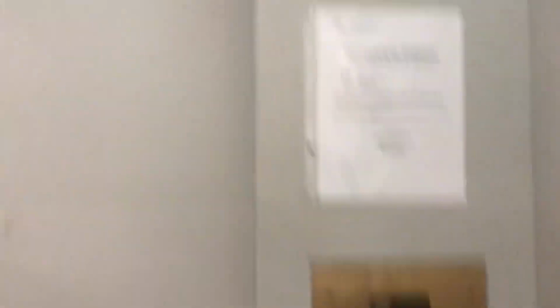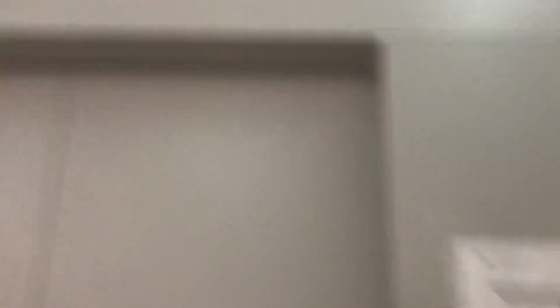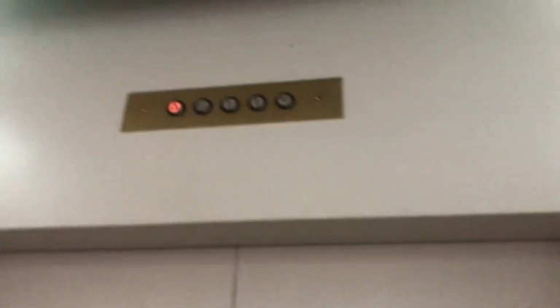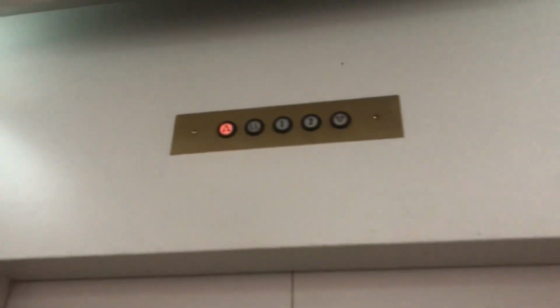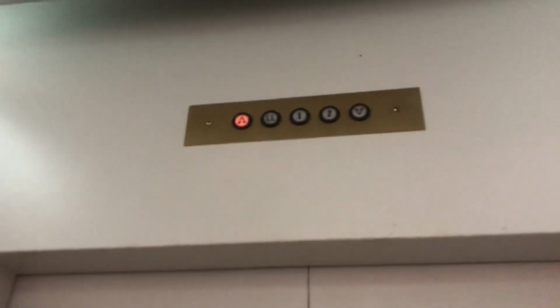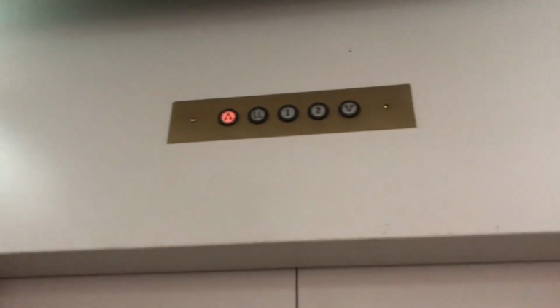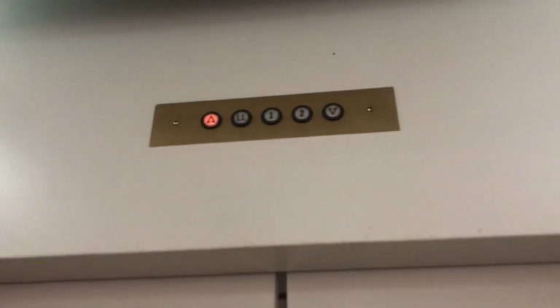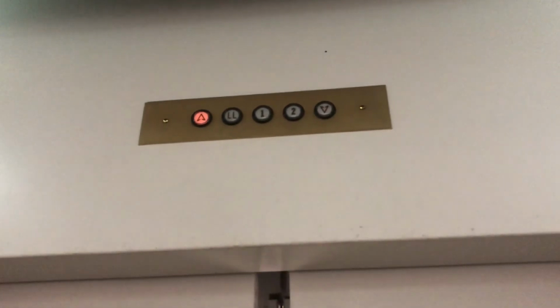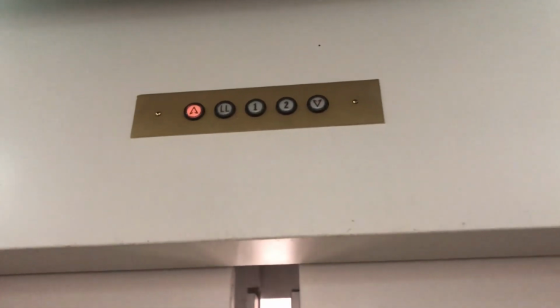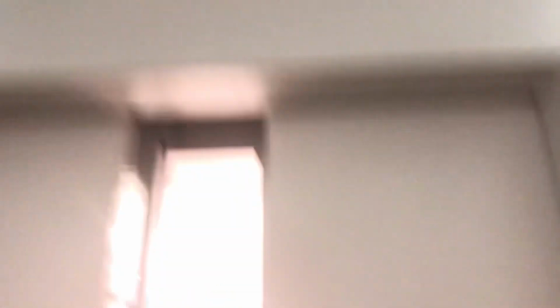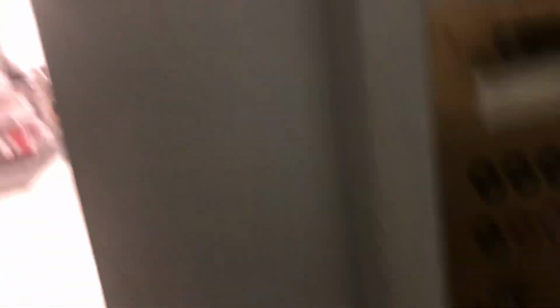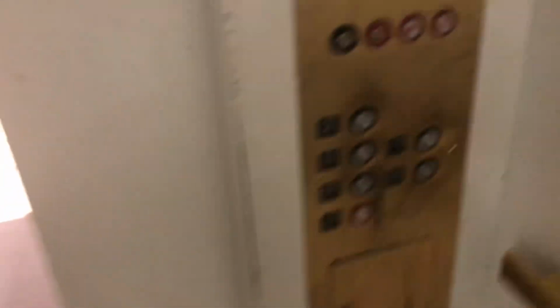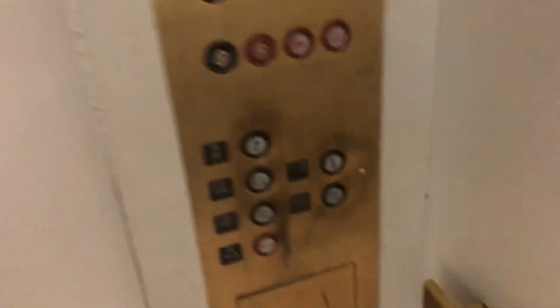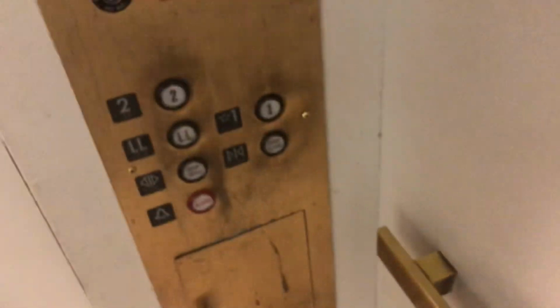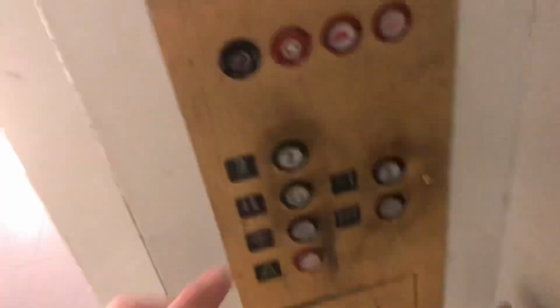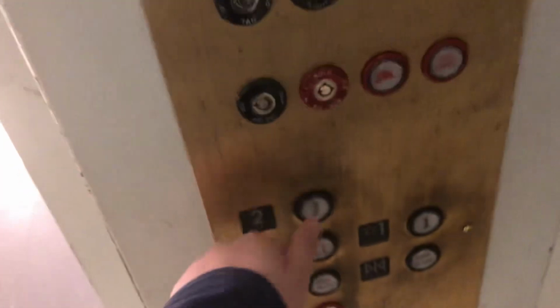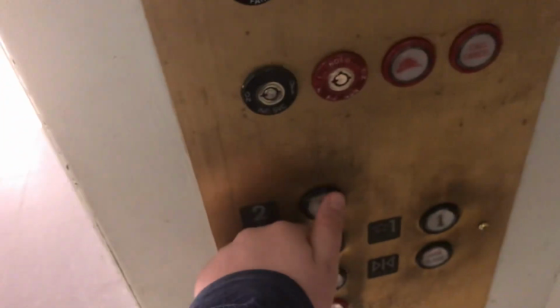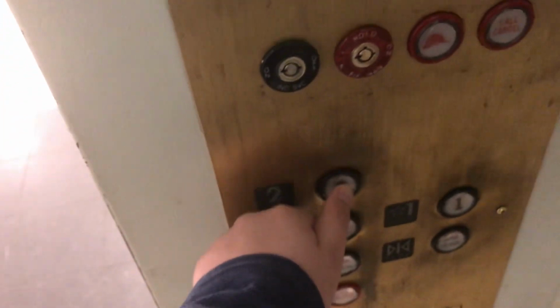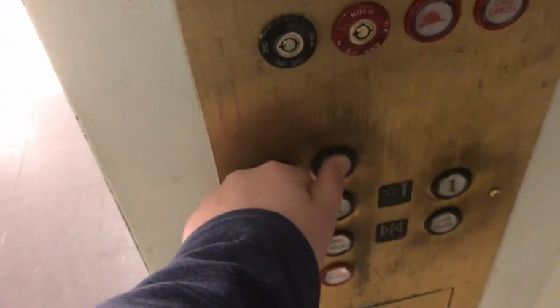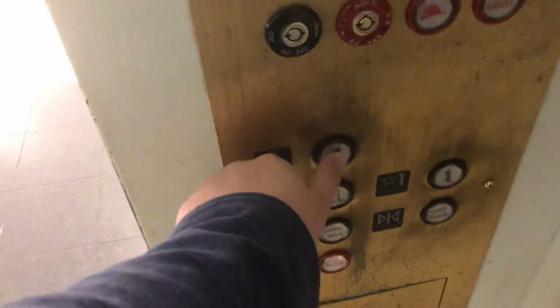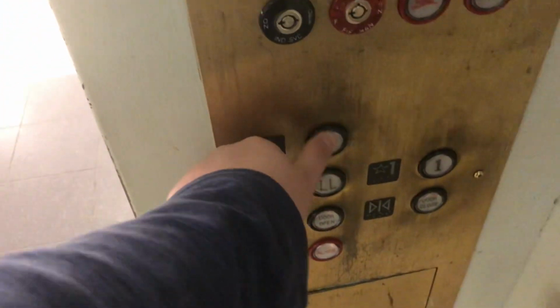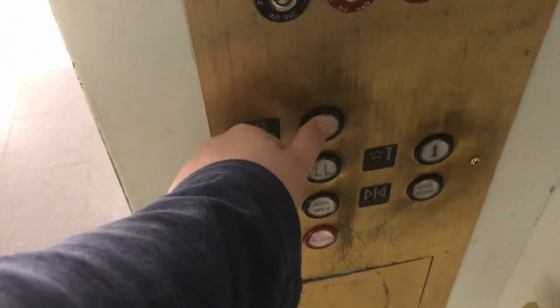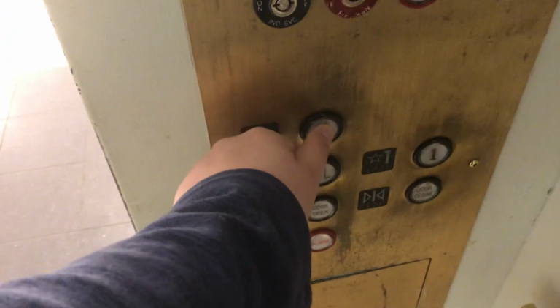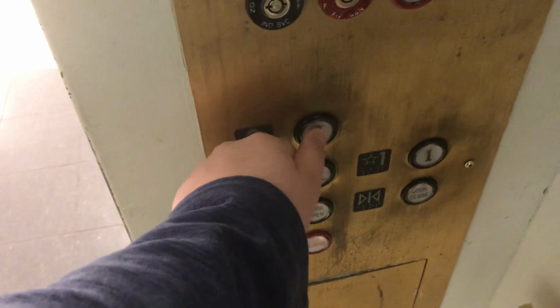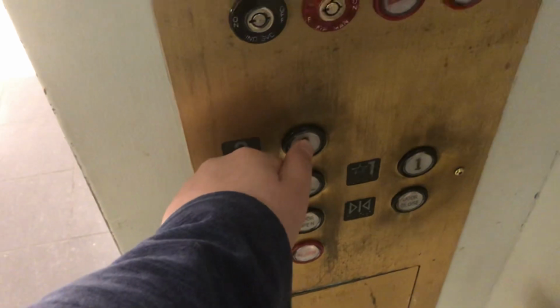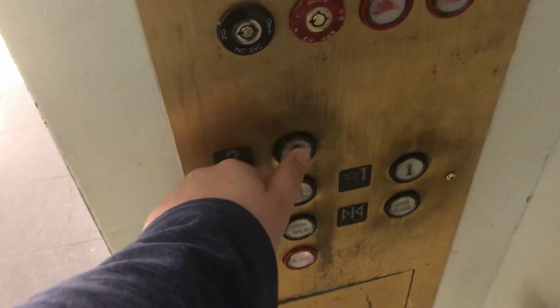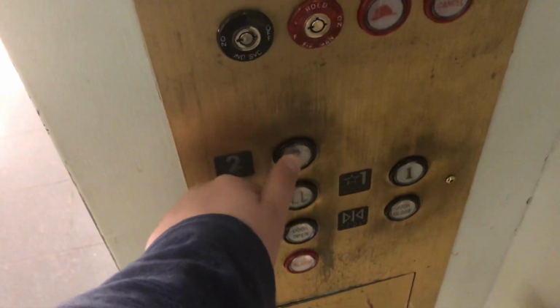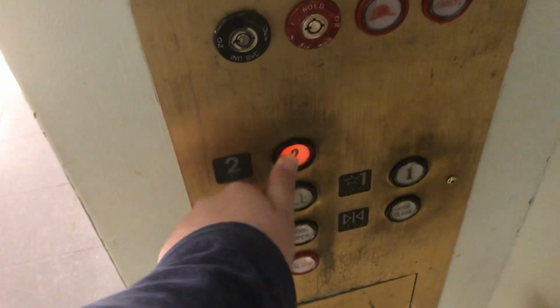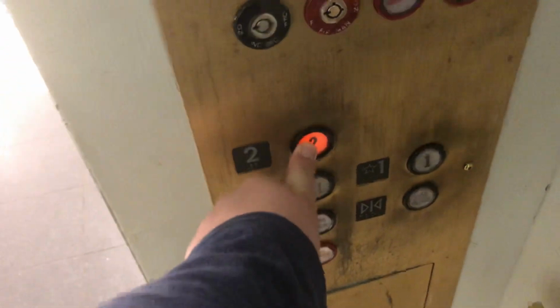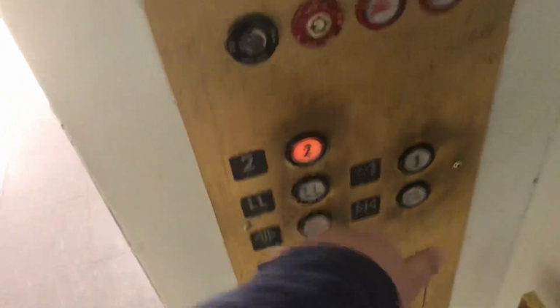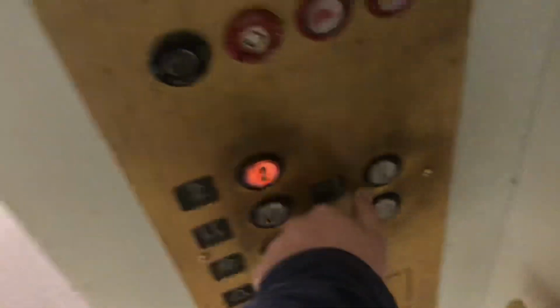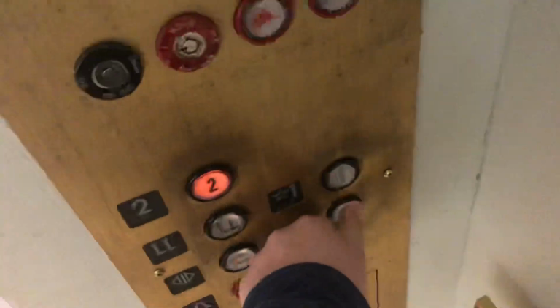The floor indicator is kind of a little bit burnt out right now. We can just try to see if it's burnt out. When we go up to two, we'll watch the numbers.